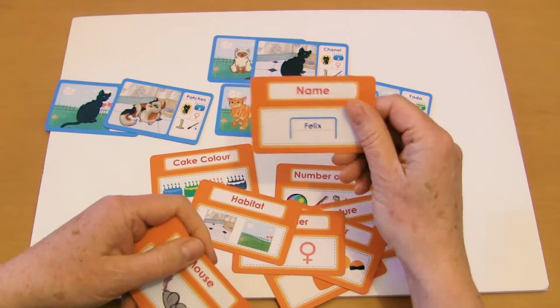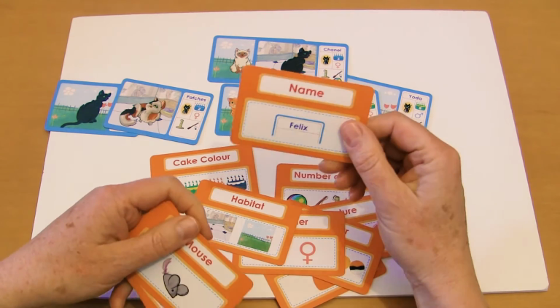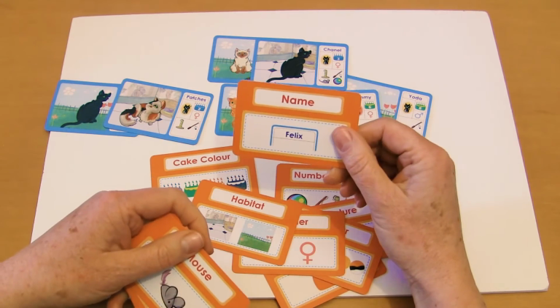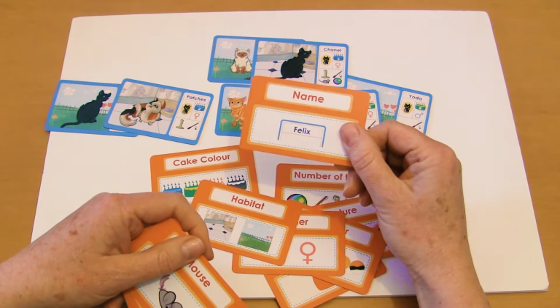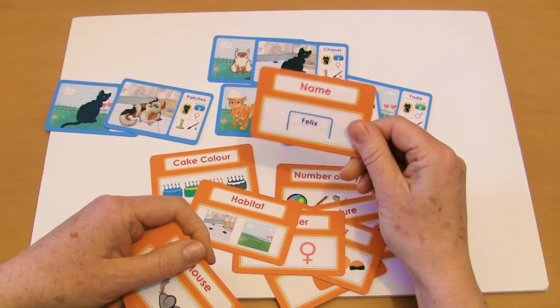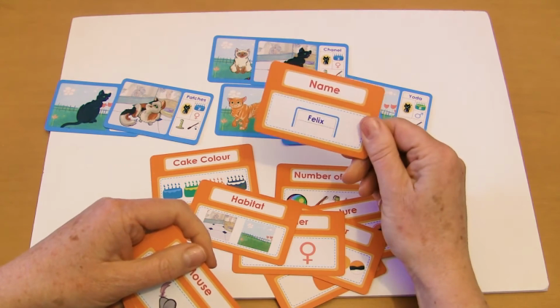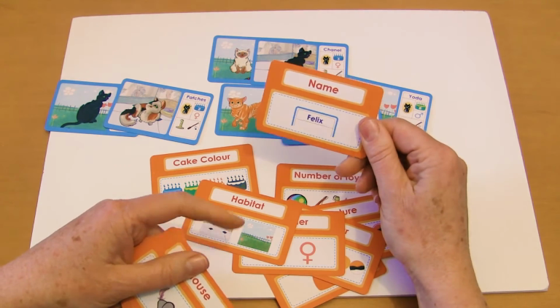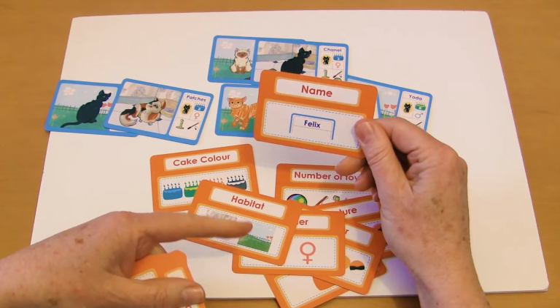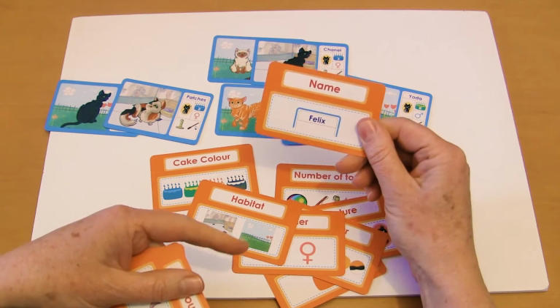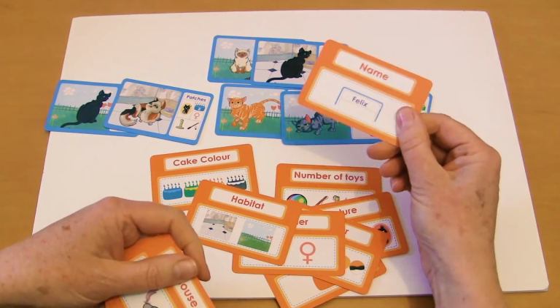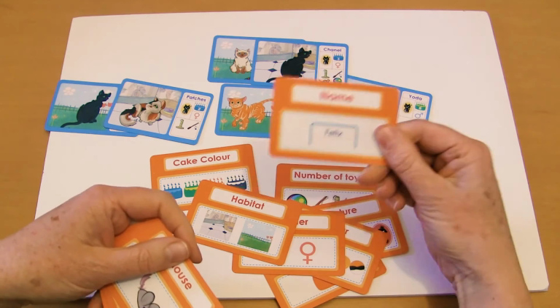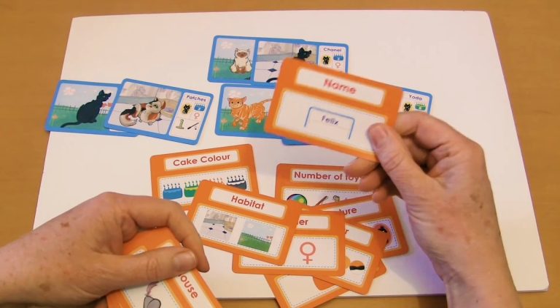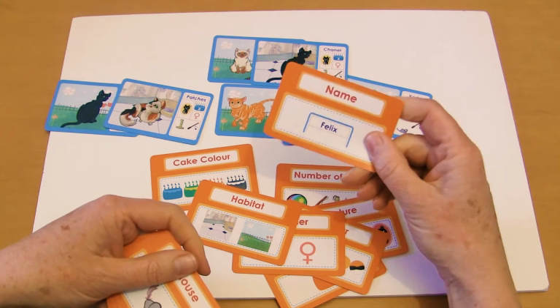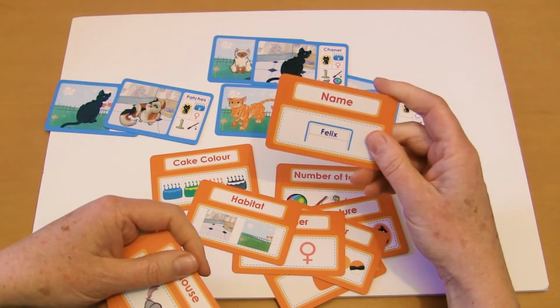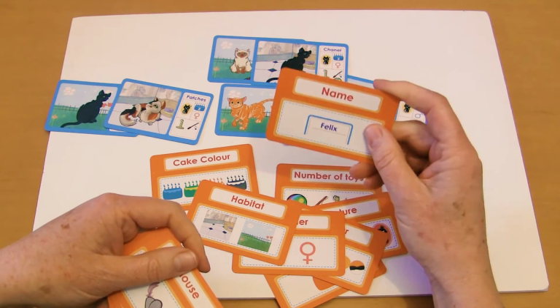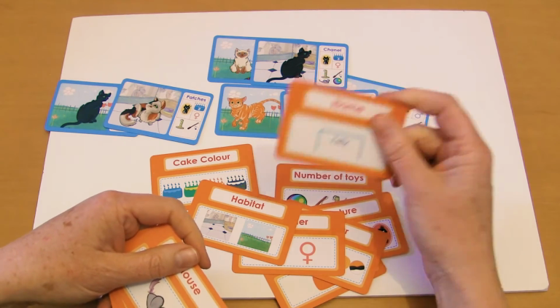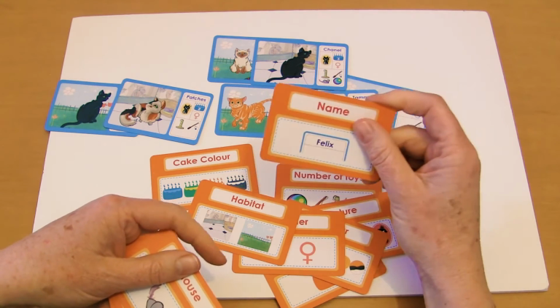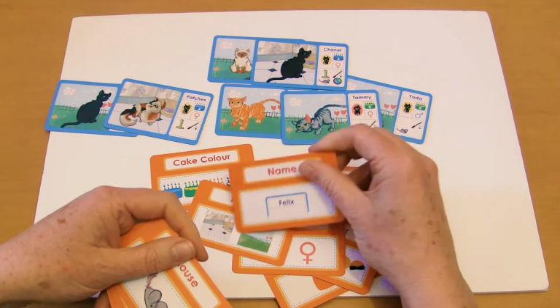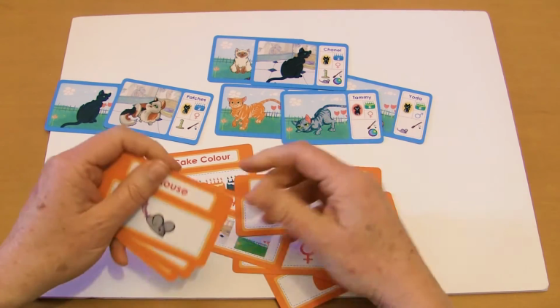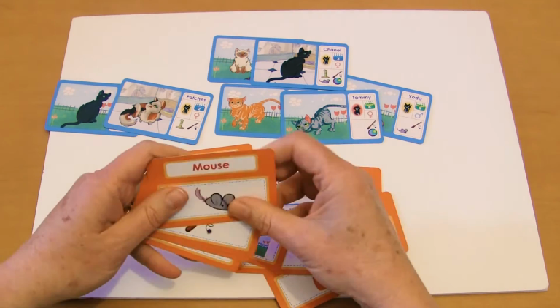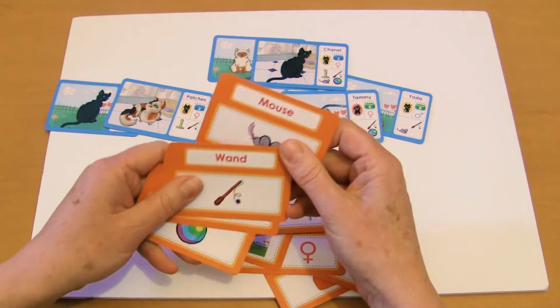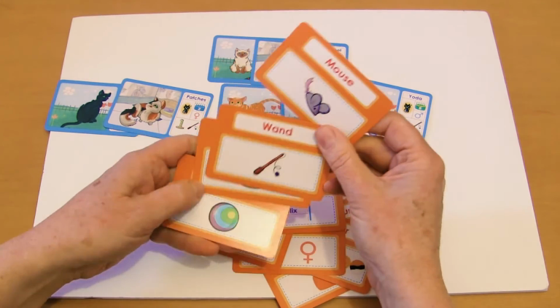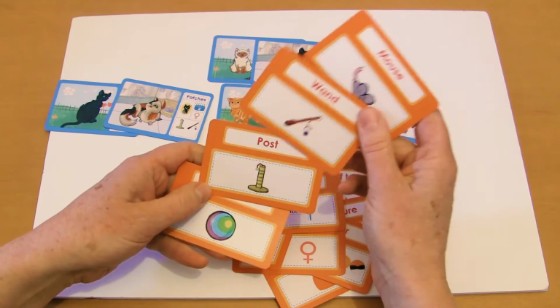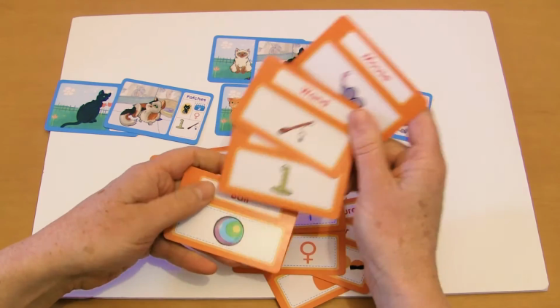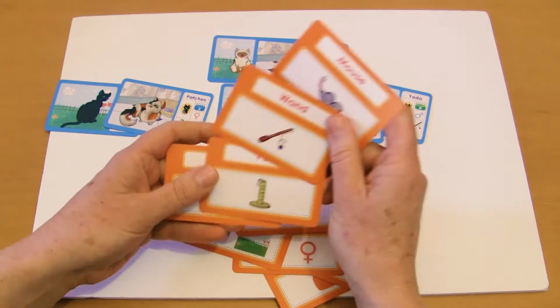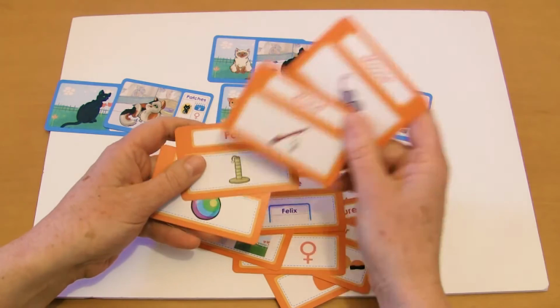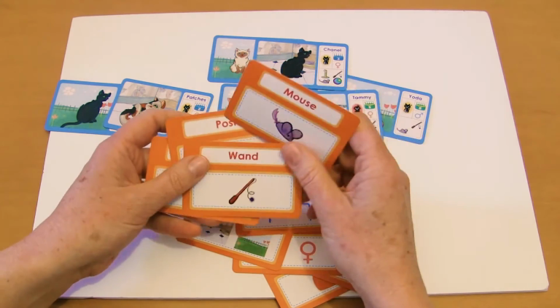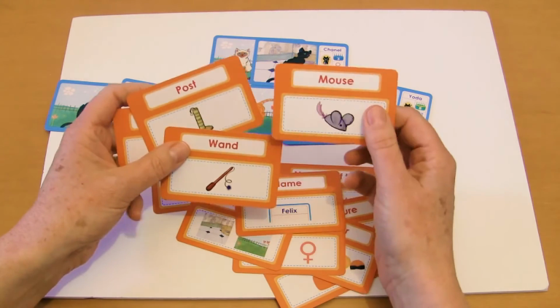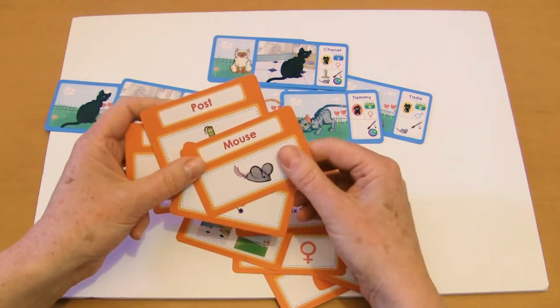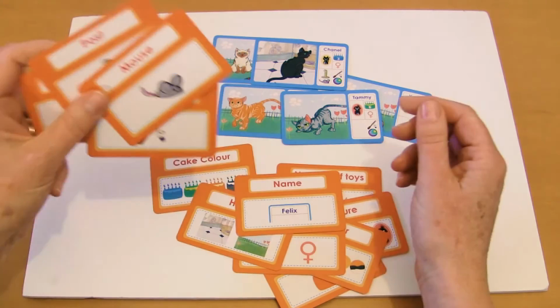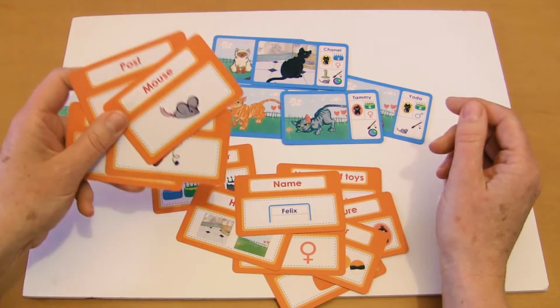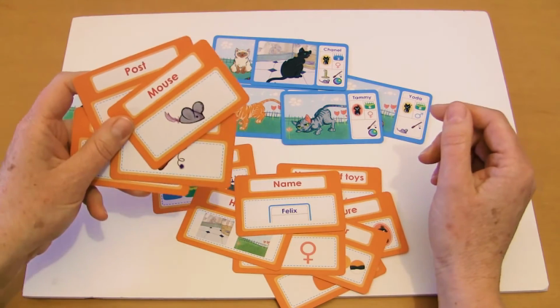Now the one with name on it, you can decide whether to use it or not, because it's alphabetical order and it depends on the age of the class, but it's pretty fun. Now these ones here — mouse, wand, post, and ball — you can decide whether to use them or not as well.